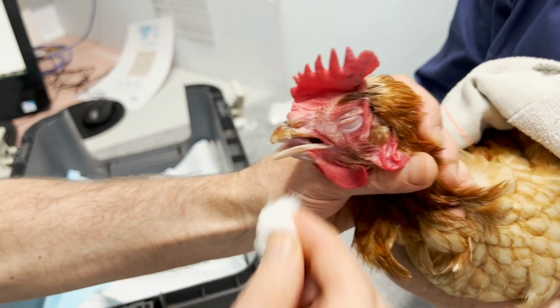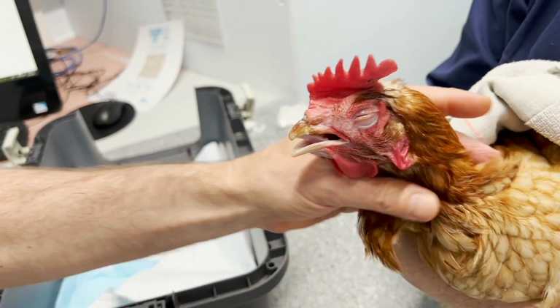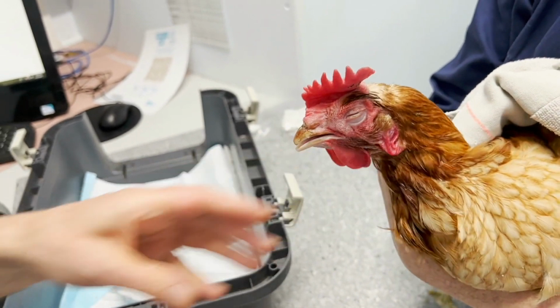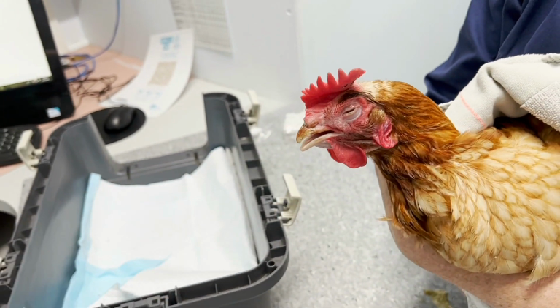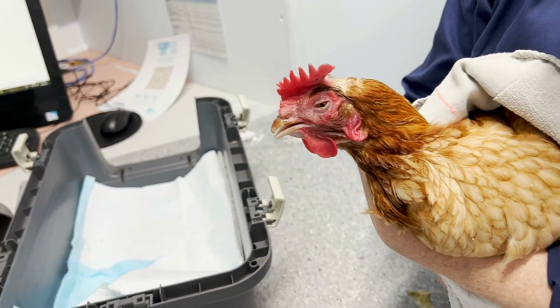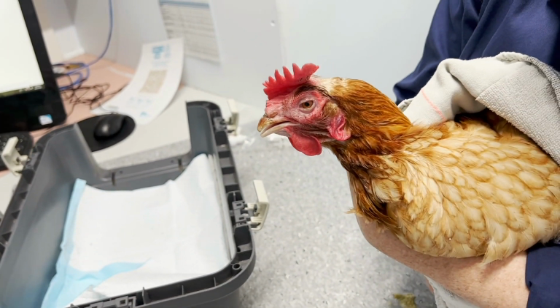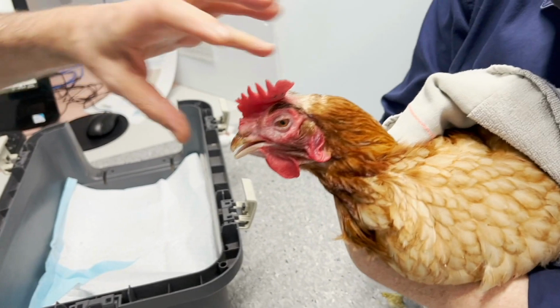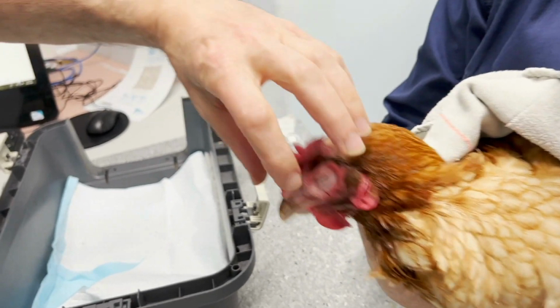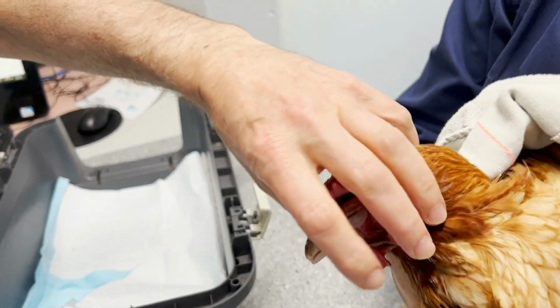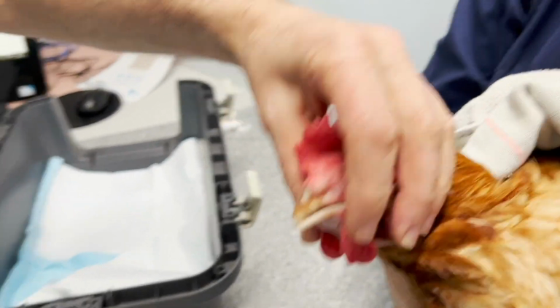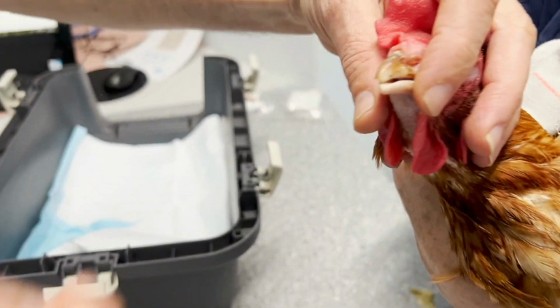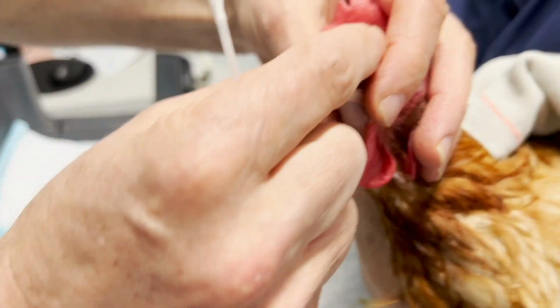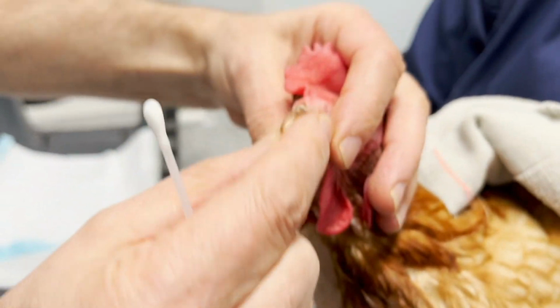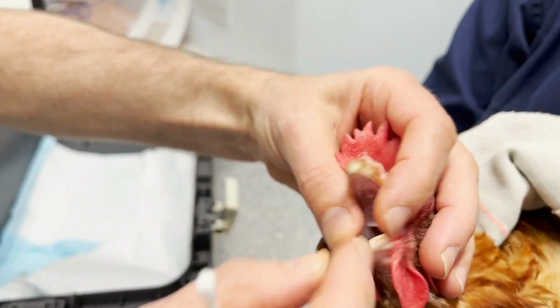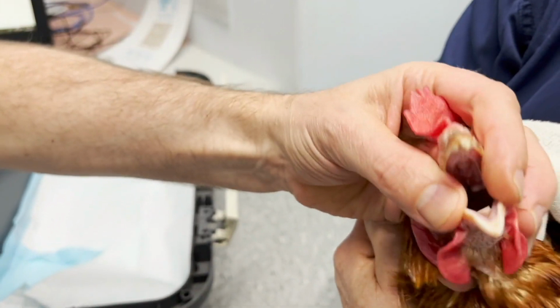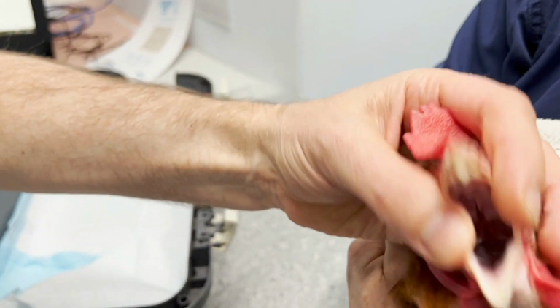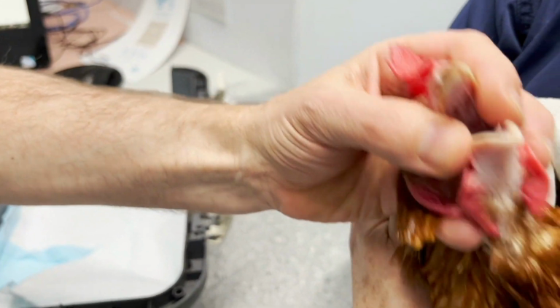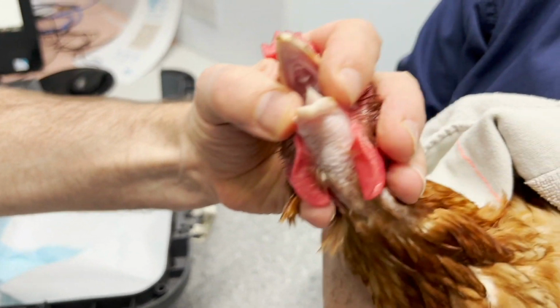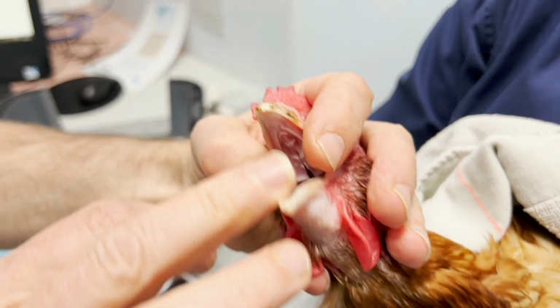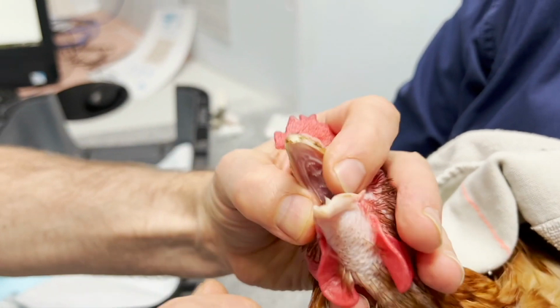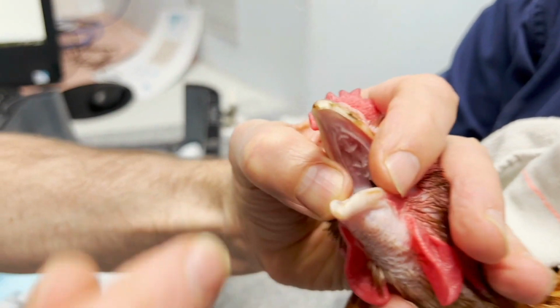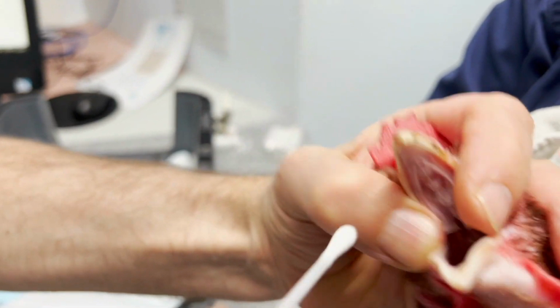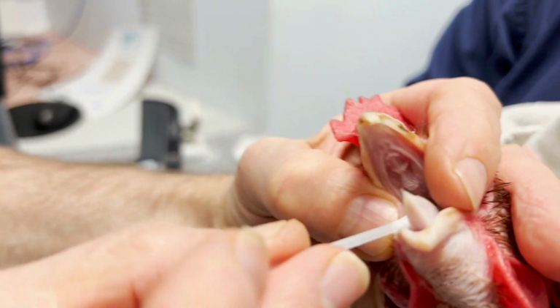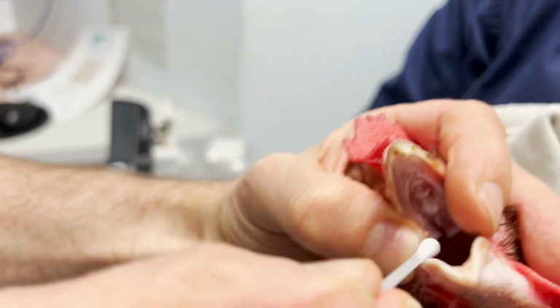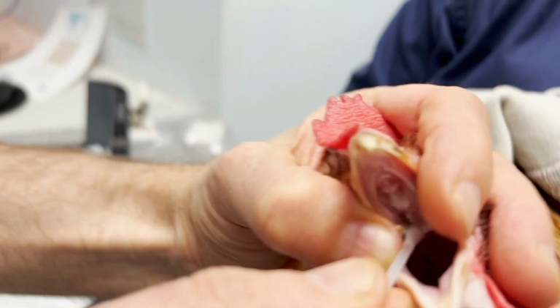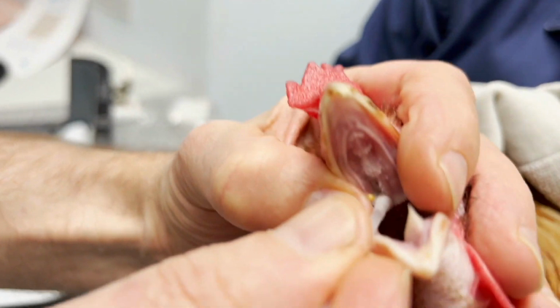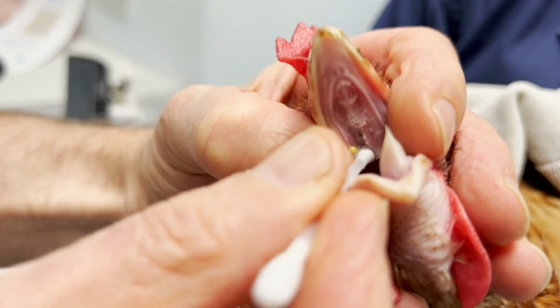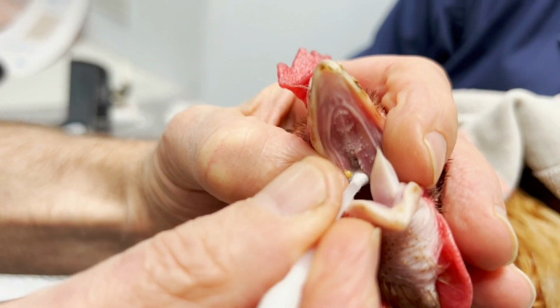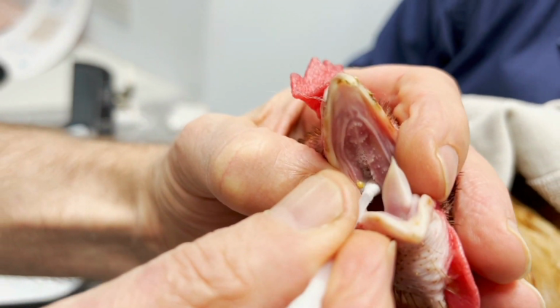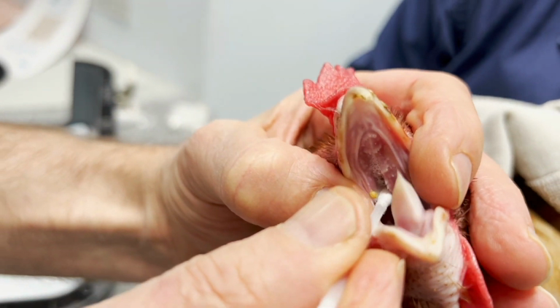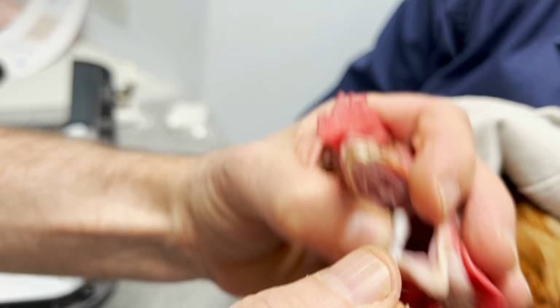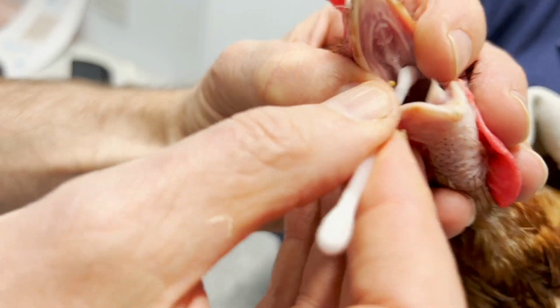I want to show you how to clean the coanal slit. They don't like it, so as long as Root's got the wings under control. Can you actually see the choana? I've got the swab in it now. Can you see it? Mm-hmm.